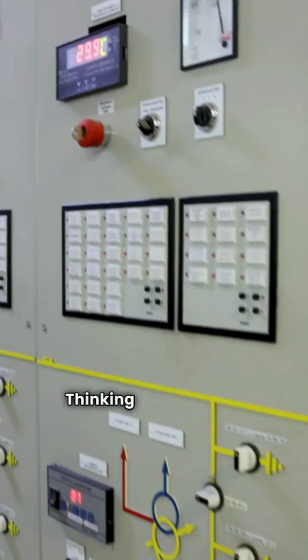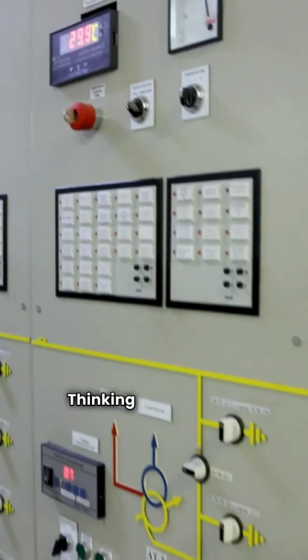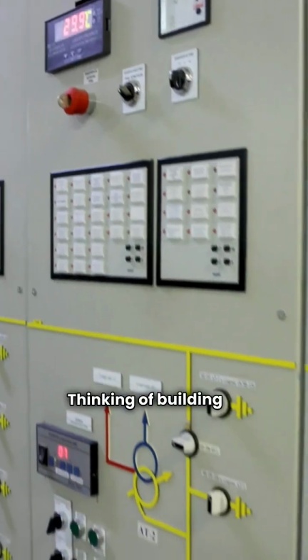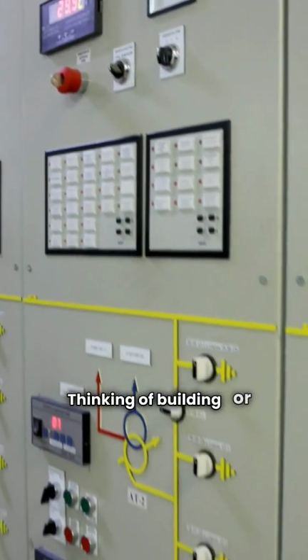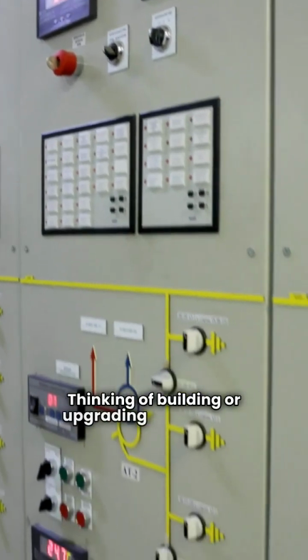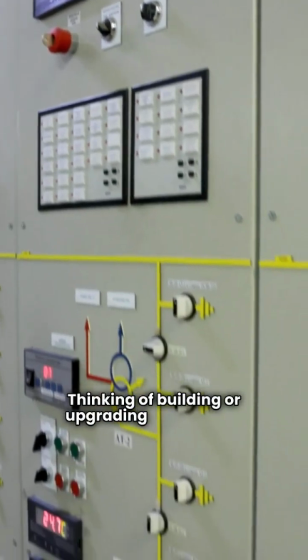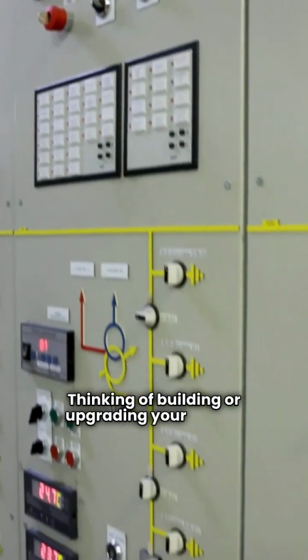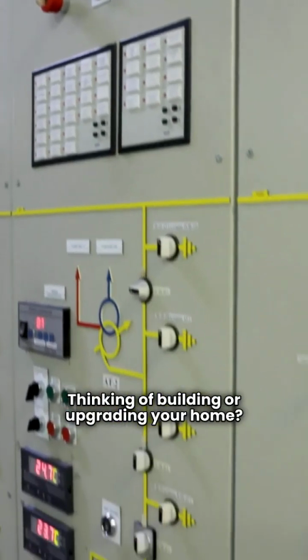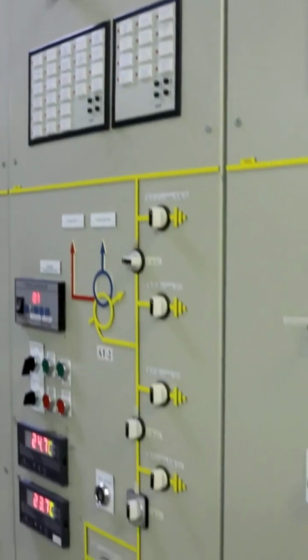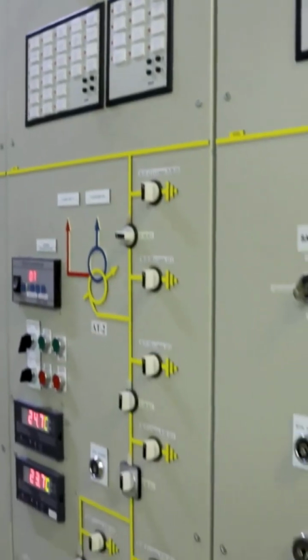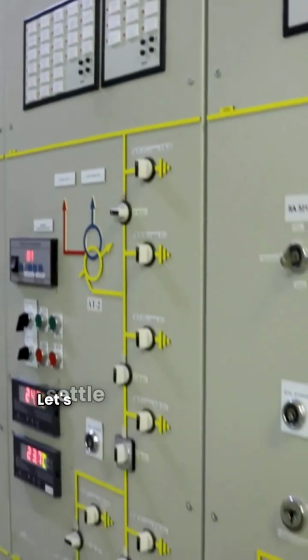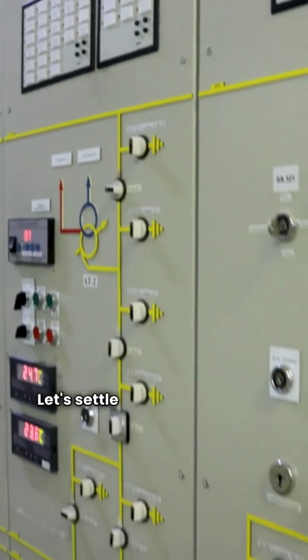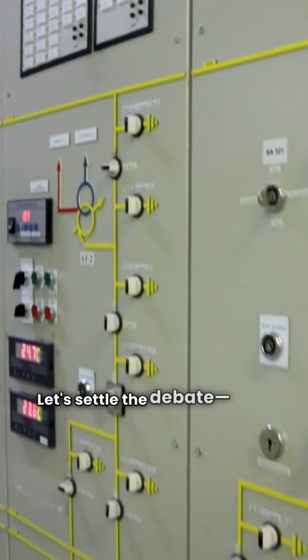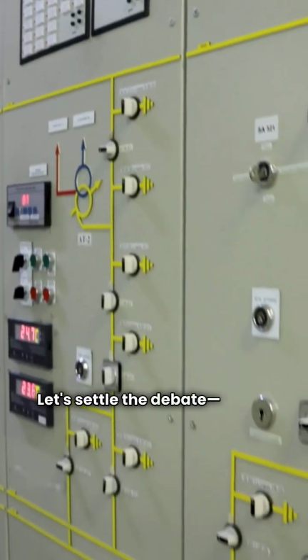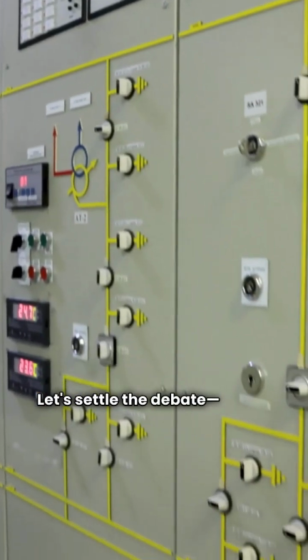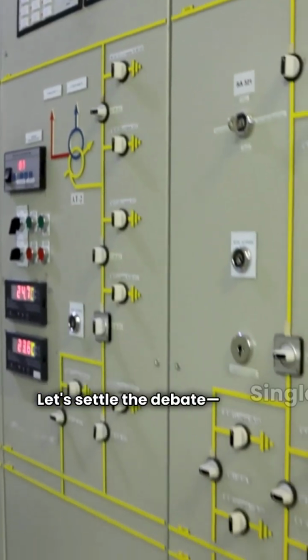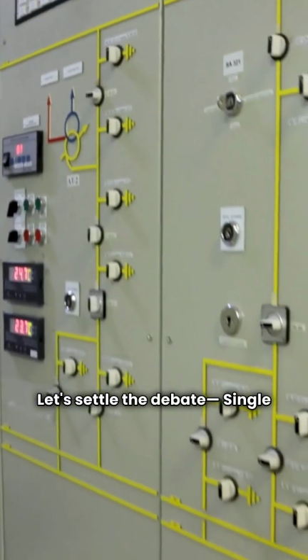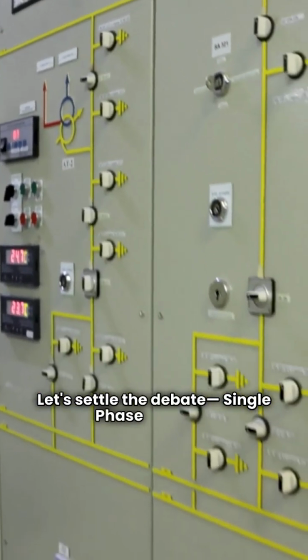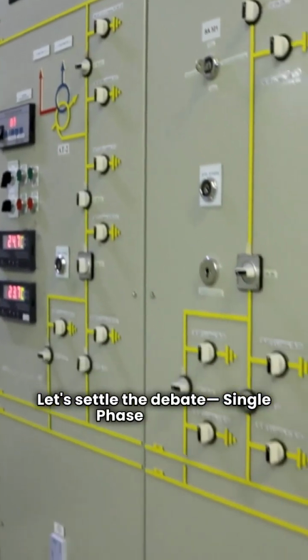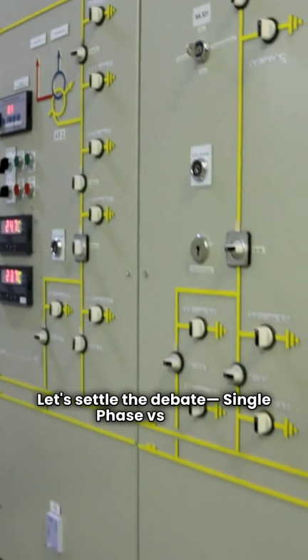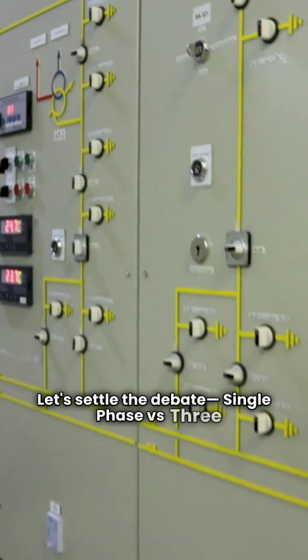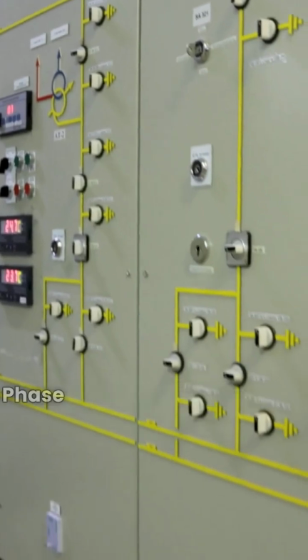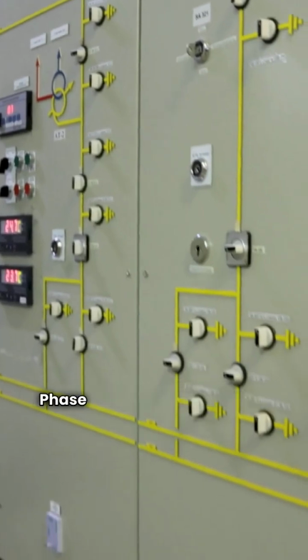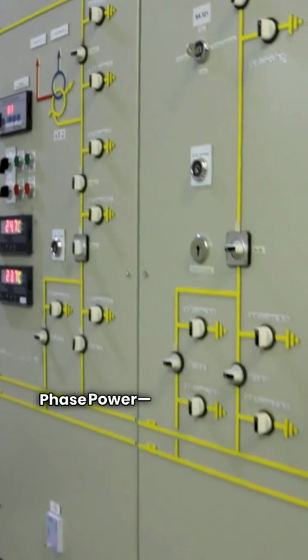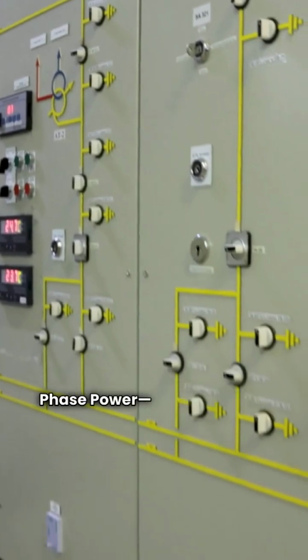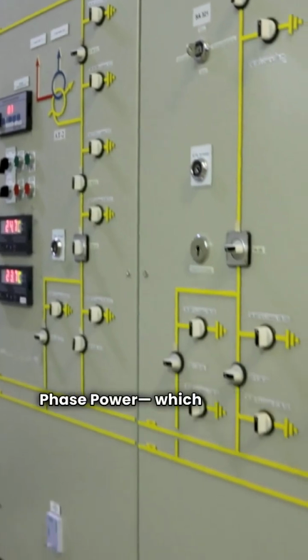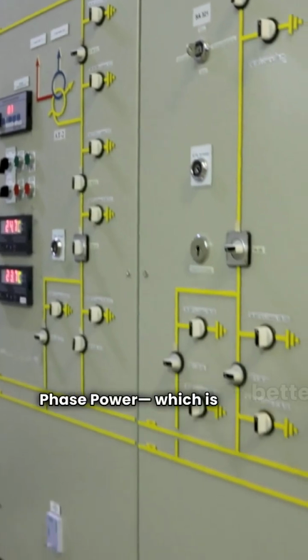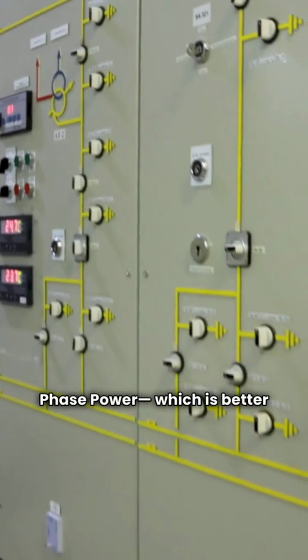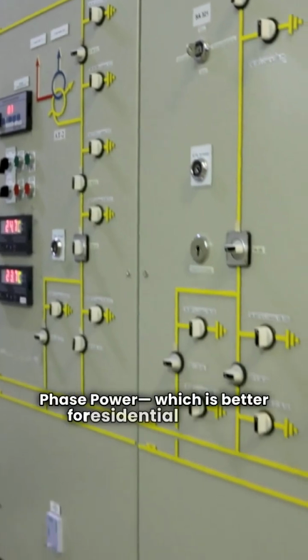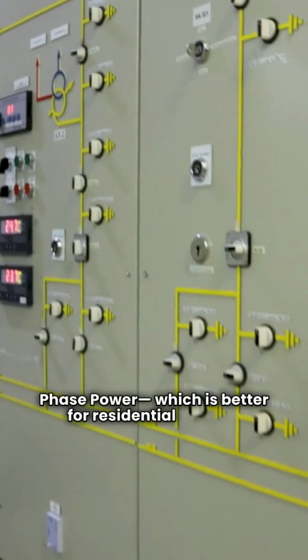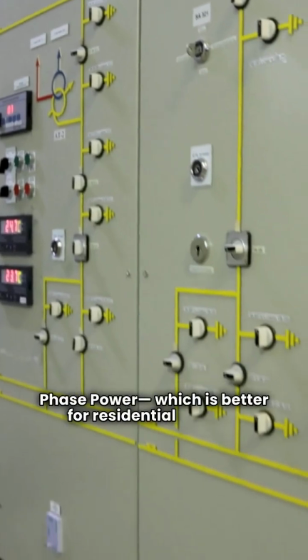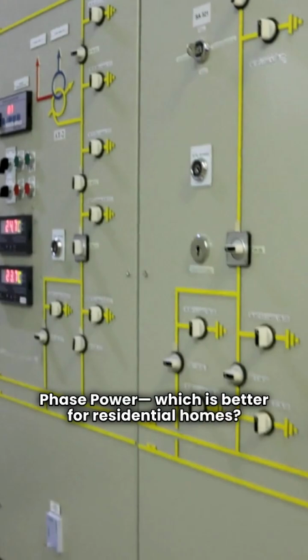Thinking of building or upgrading your home? Let's settle the debate: single-phase versus three-phase power — which is better for residential homes?